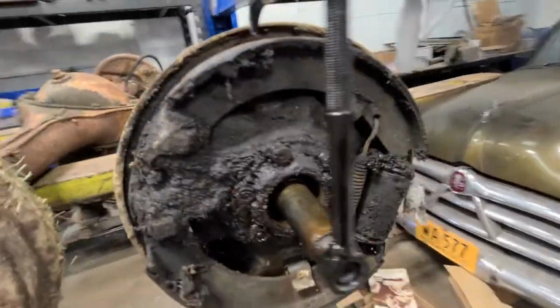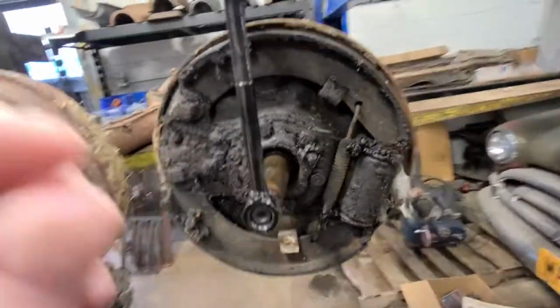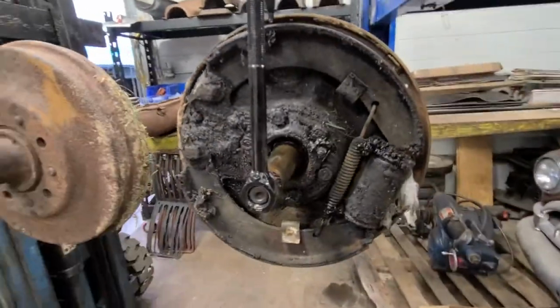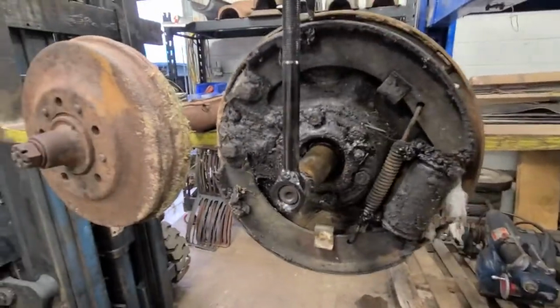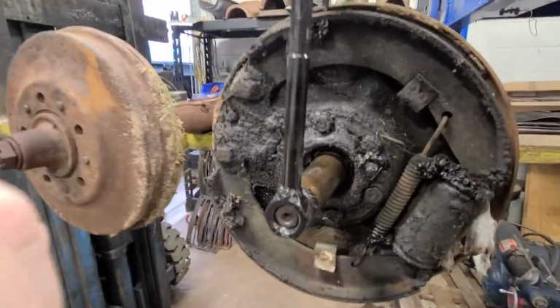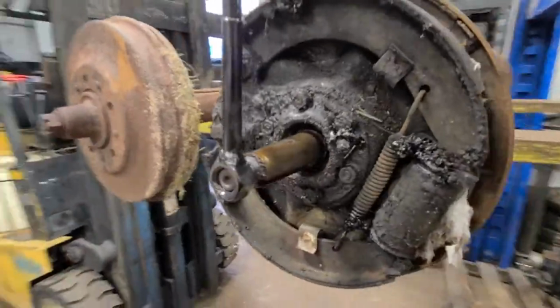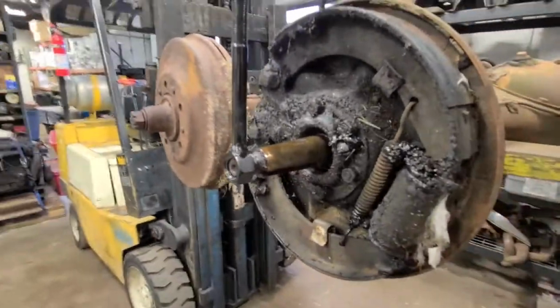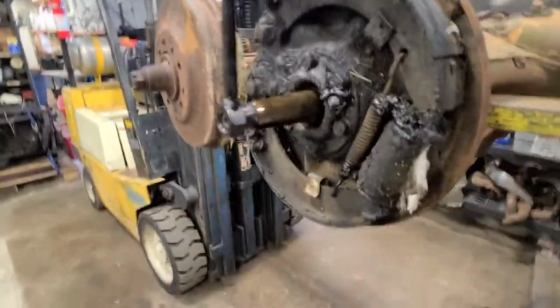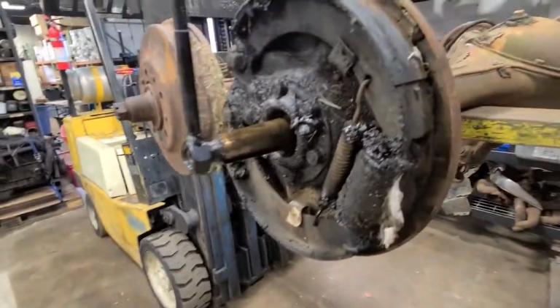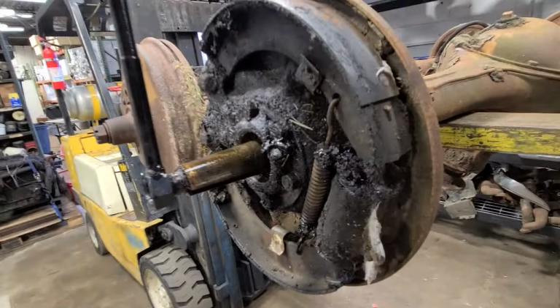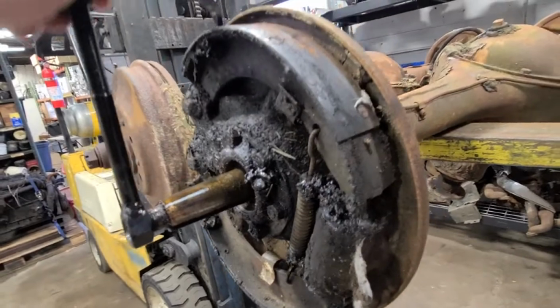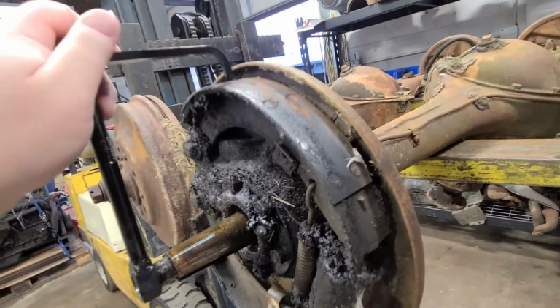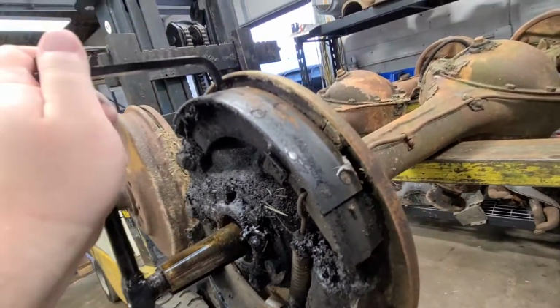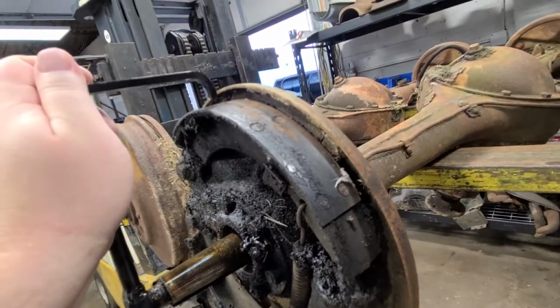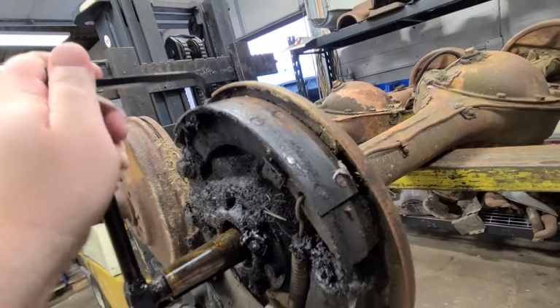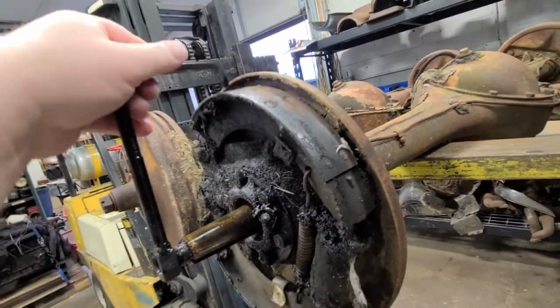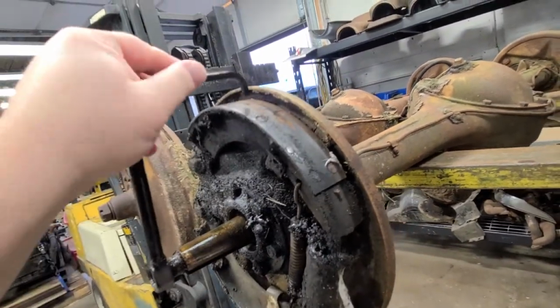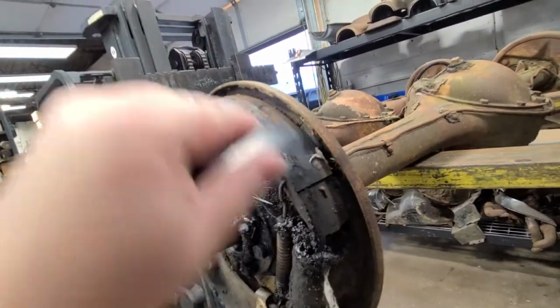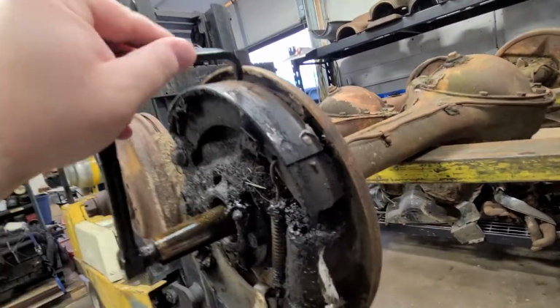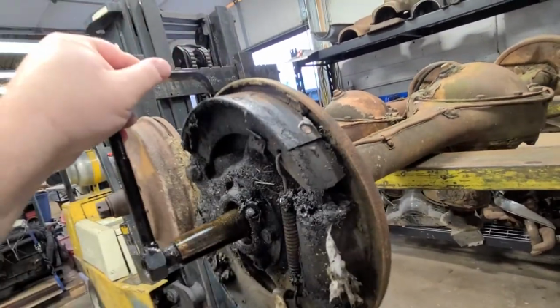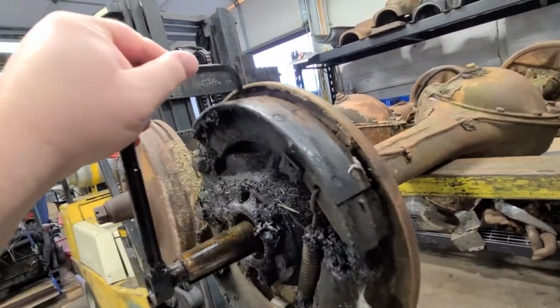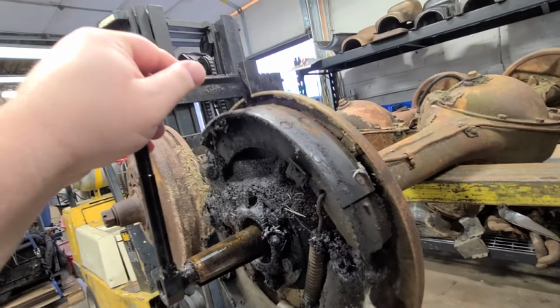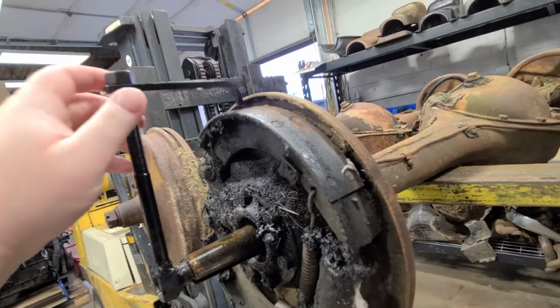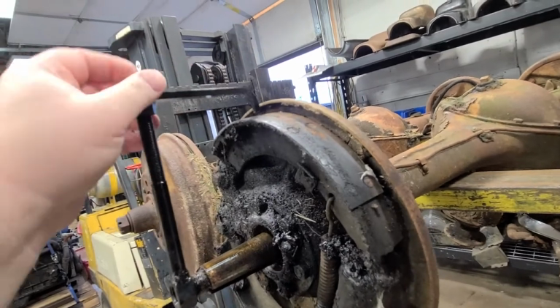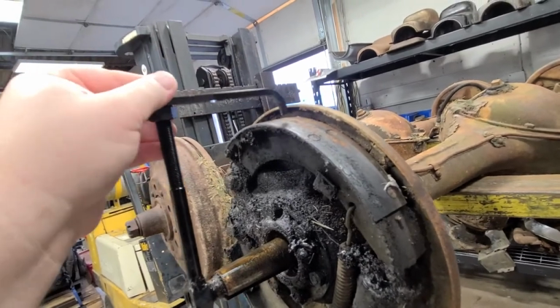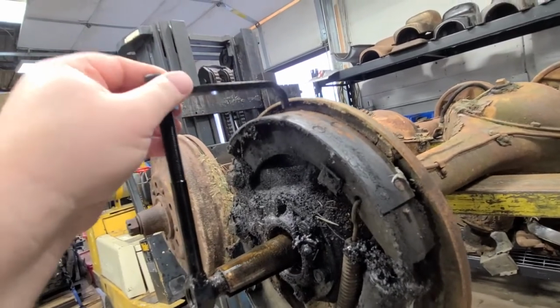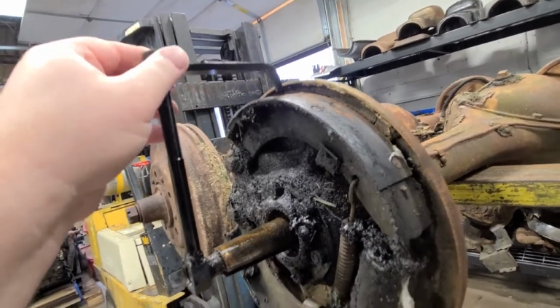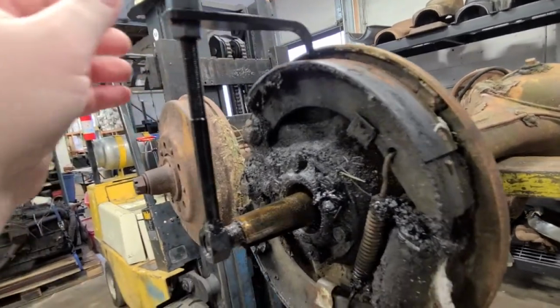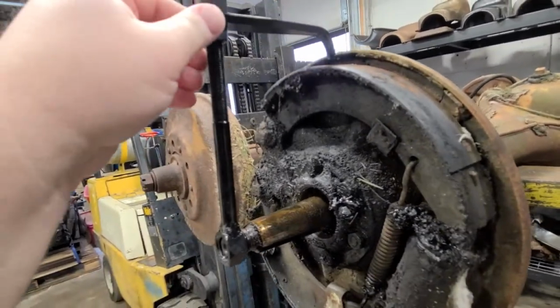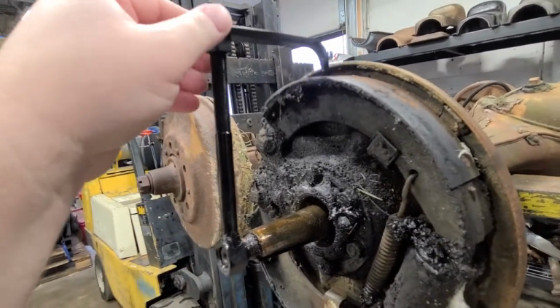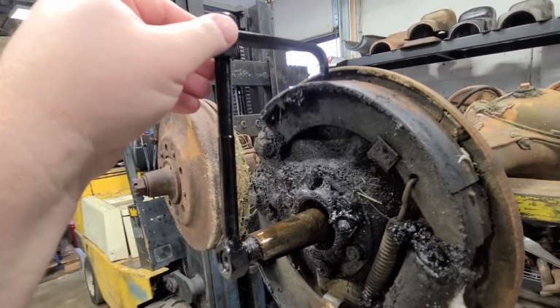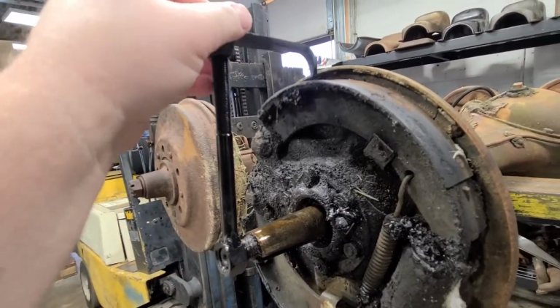We sell these for cheap money compared to the Amco factory tool. The Amco factory tool is probably five, six, seven, eight hundred dollars if you could find one.